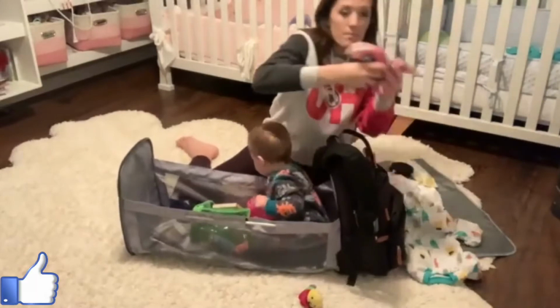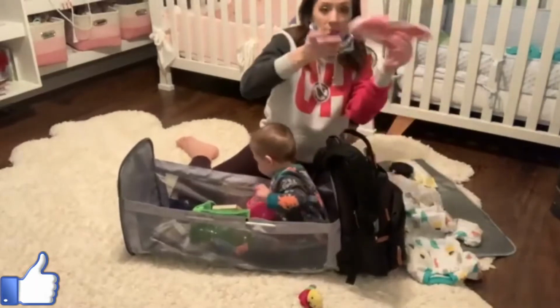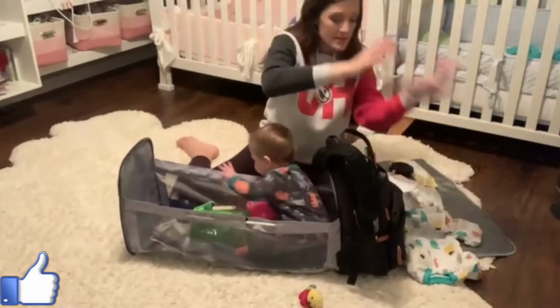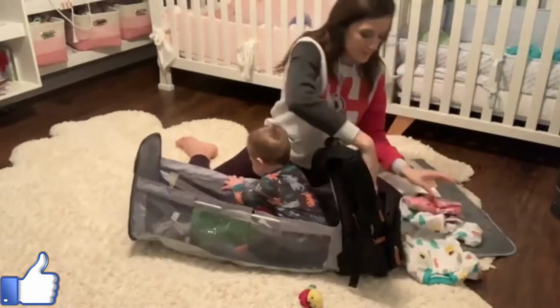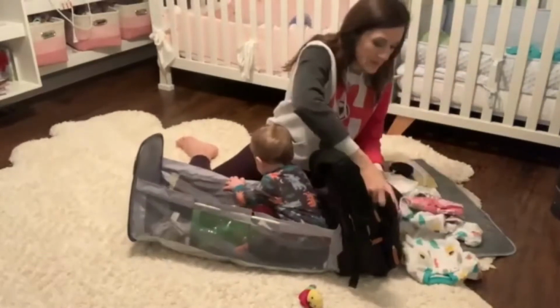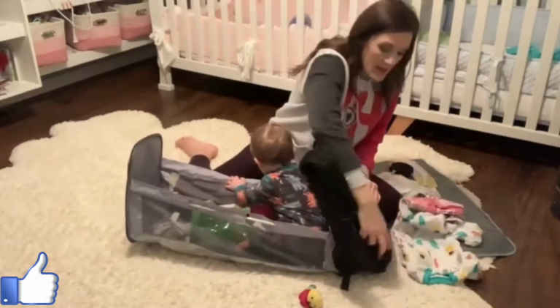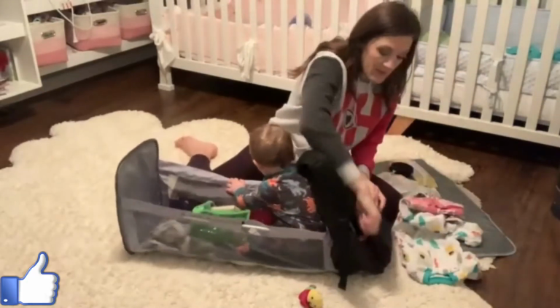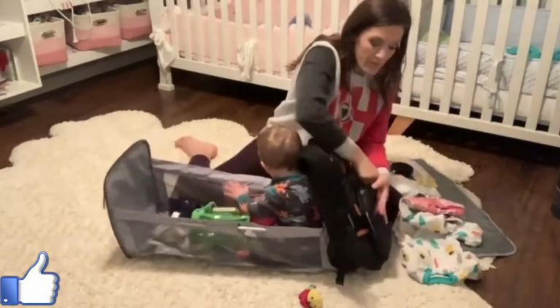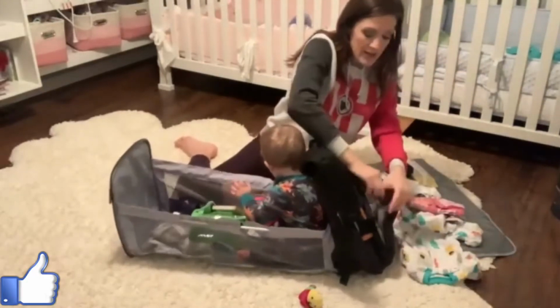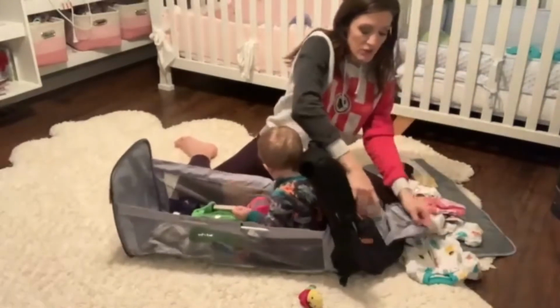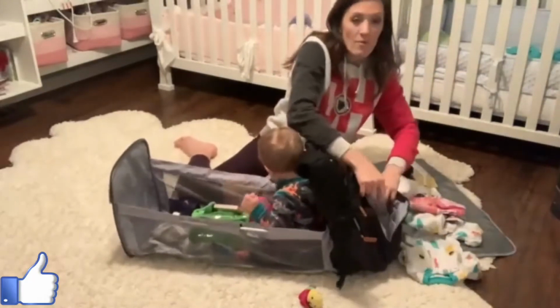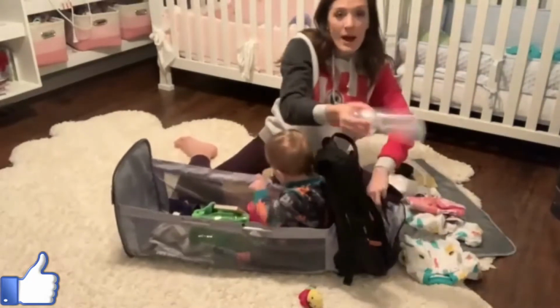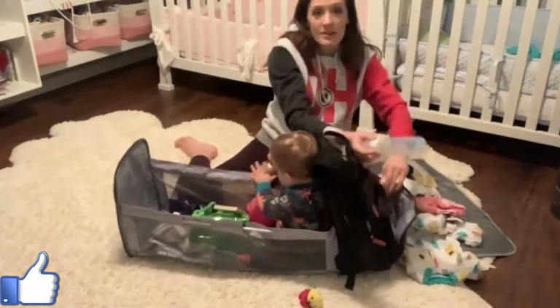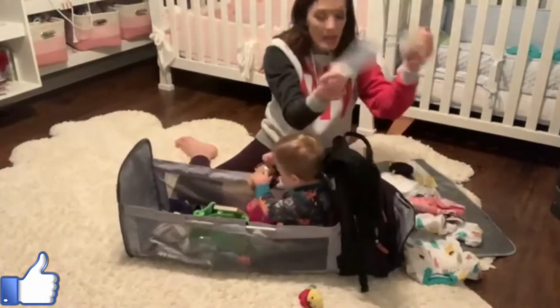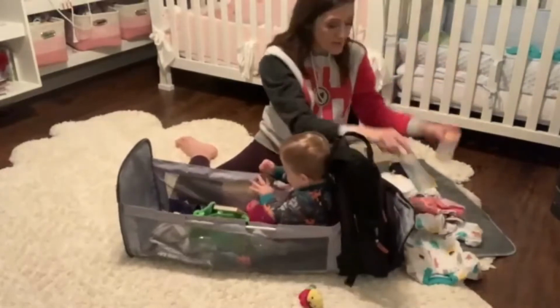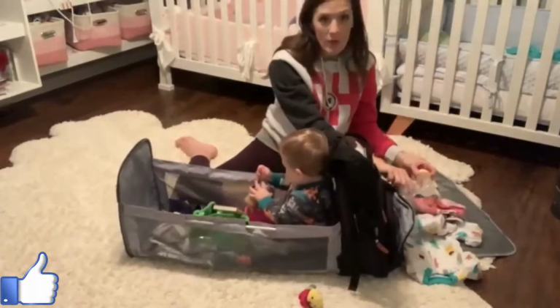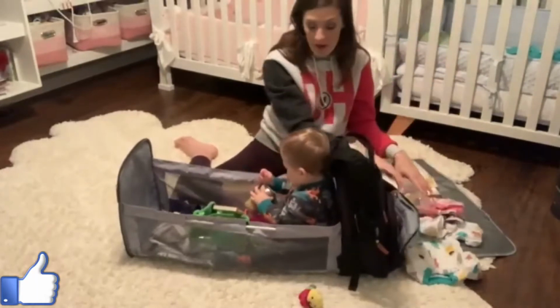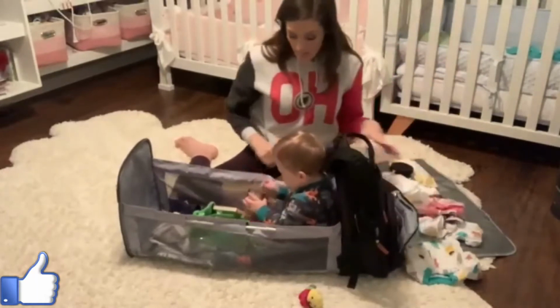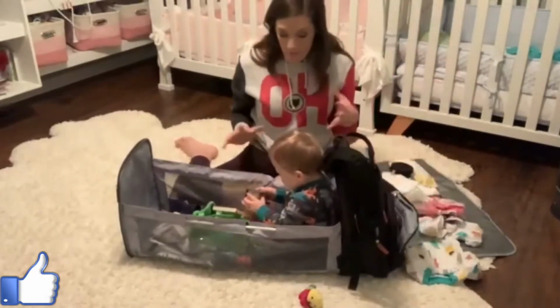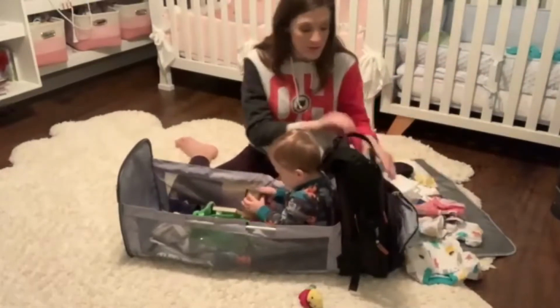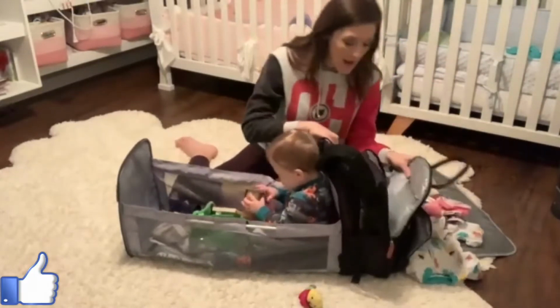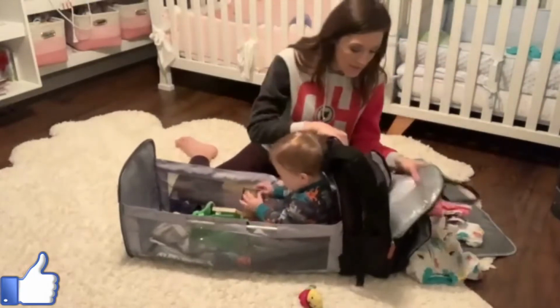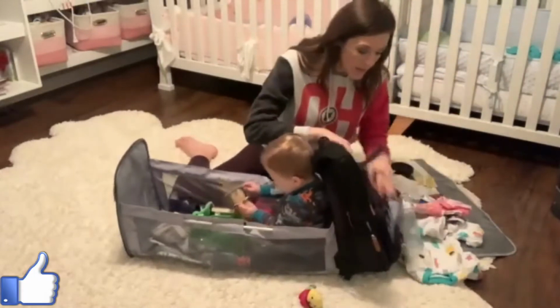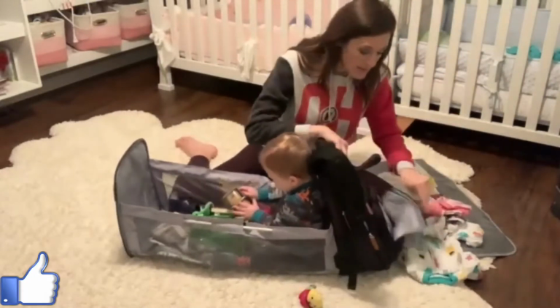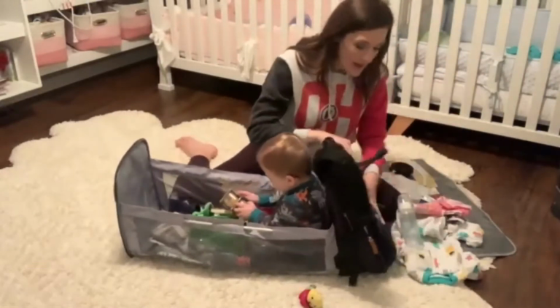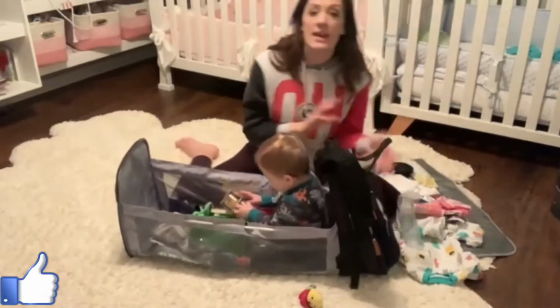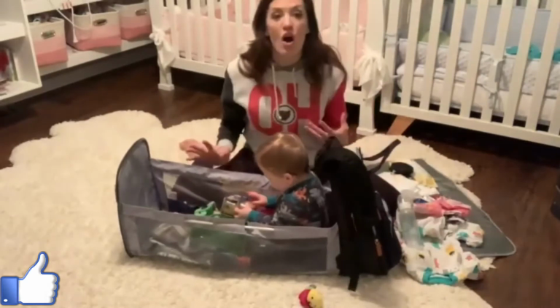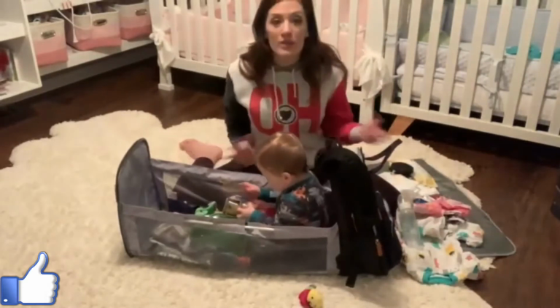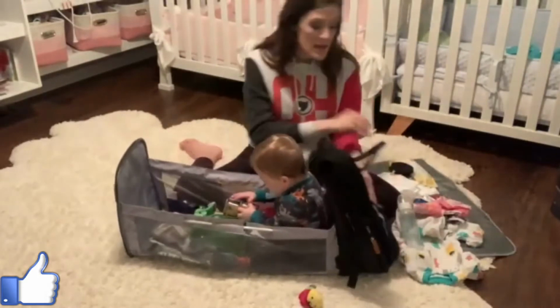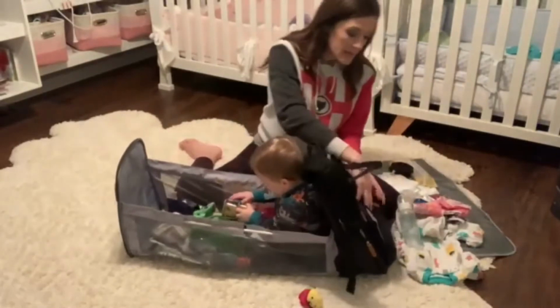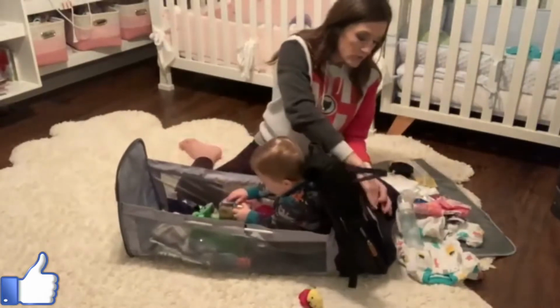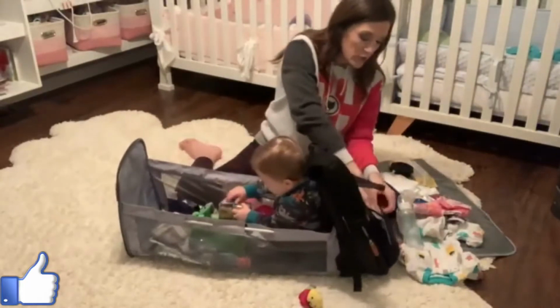I've got all kinds of diapers and laundry items to stash as well.